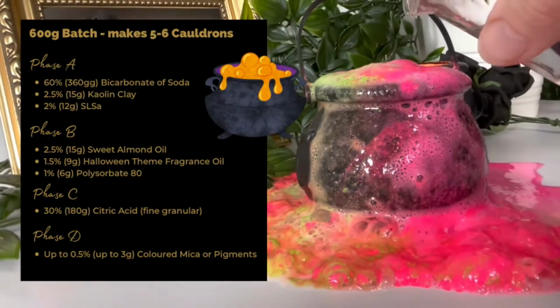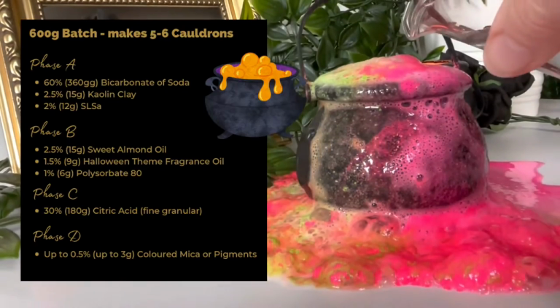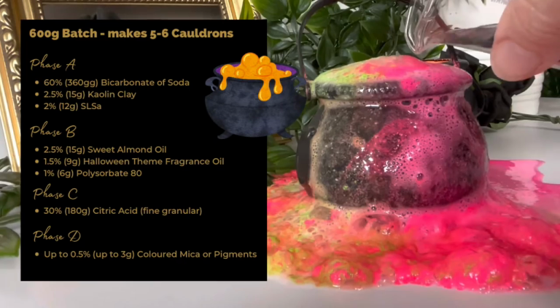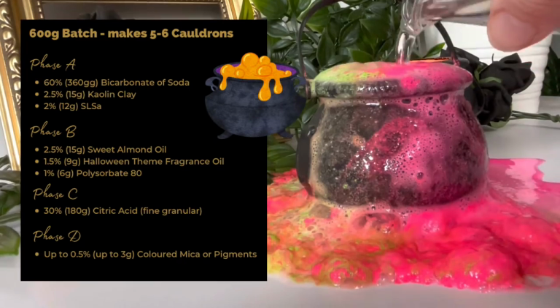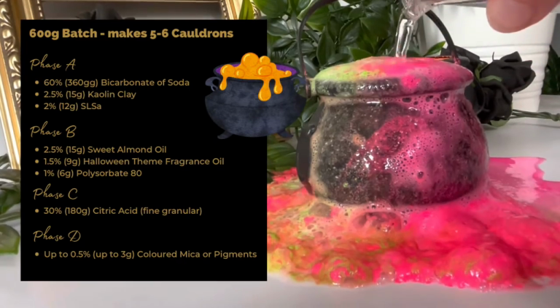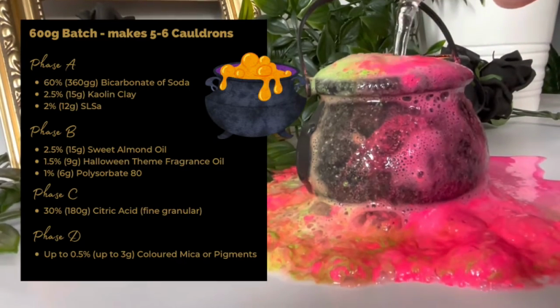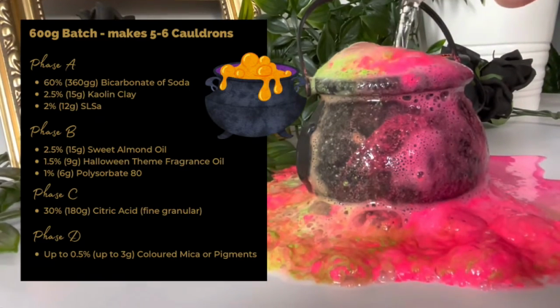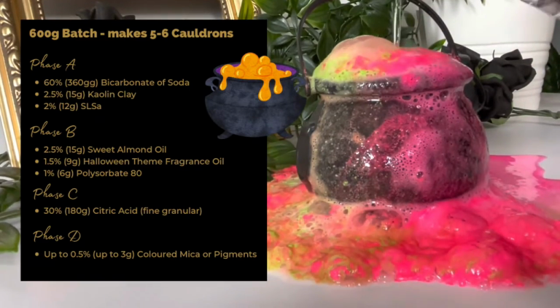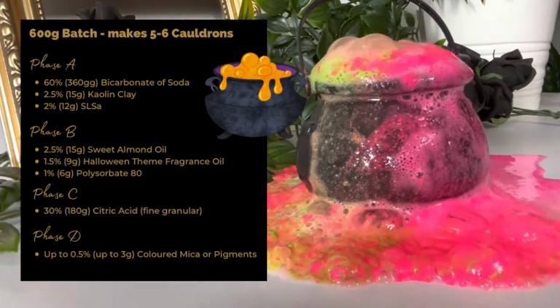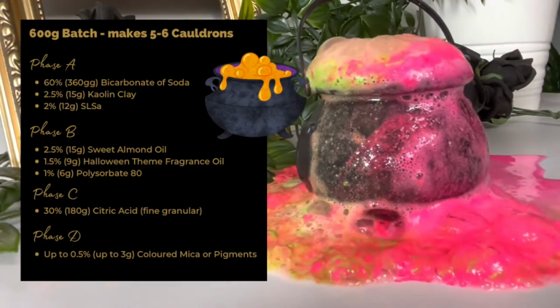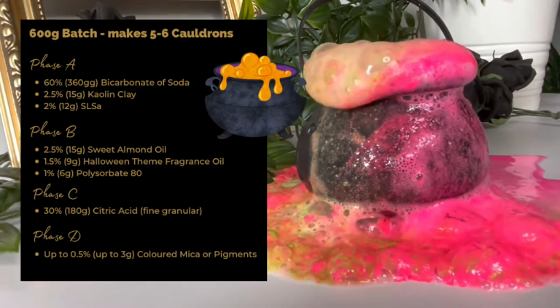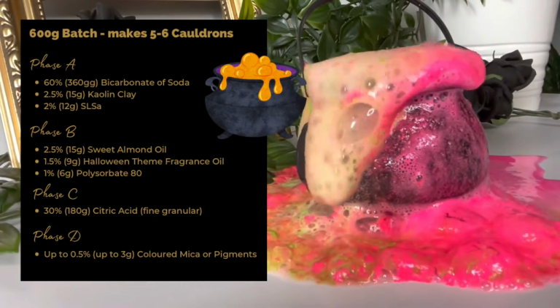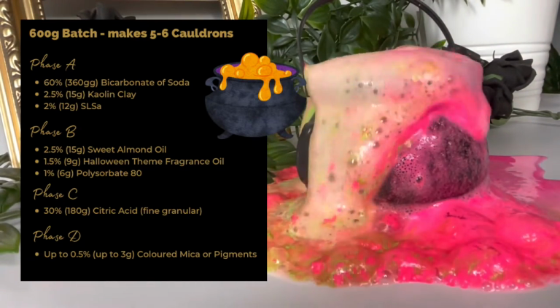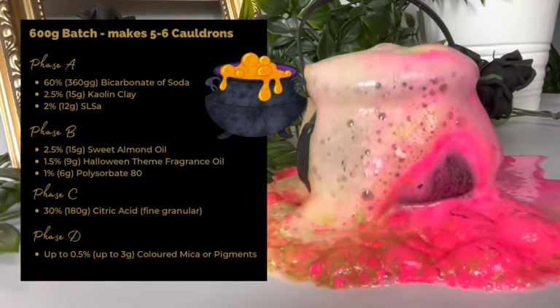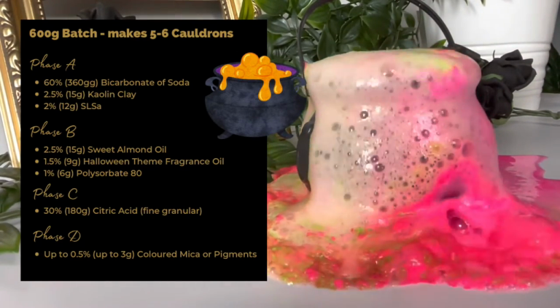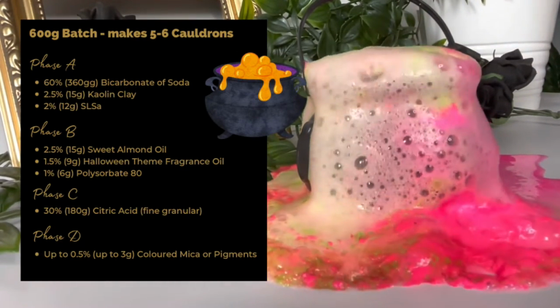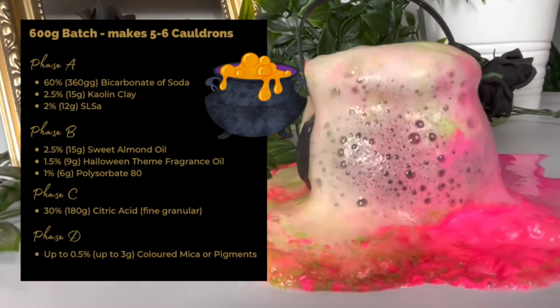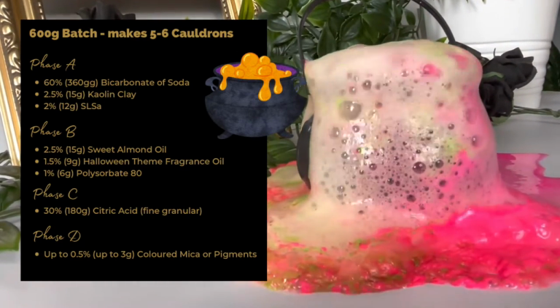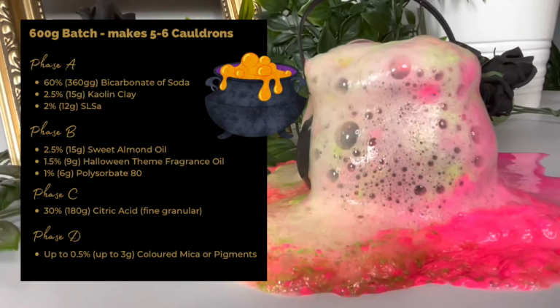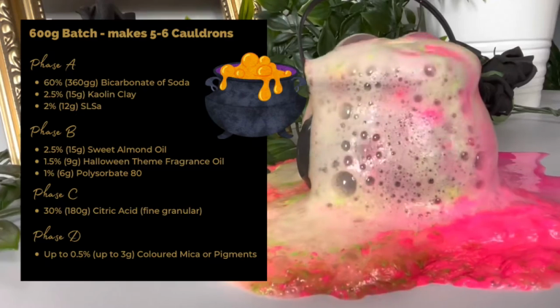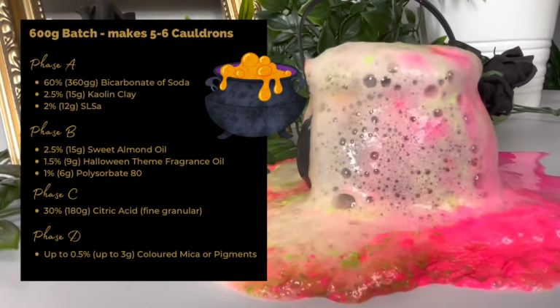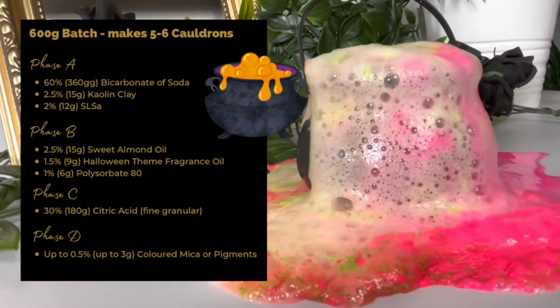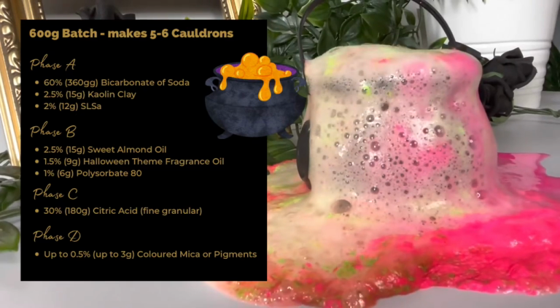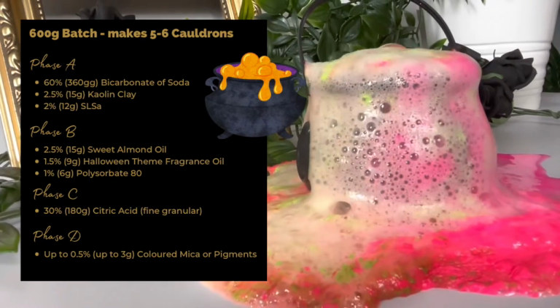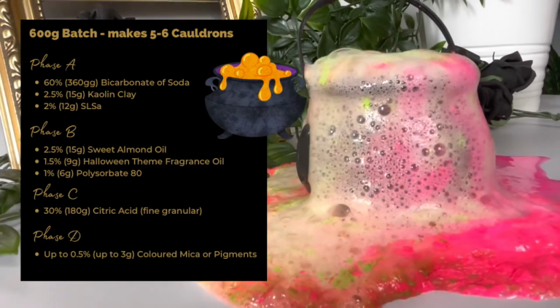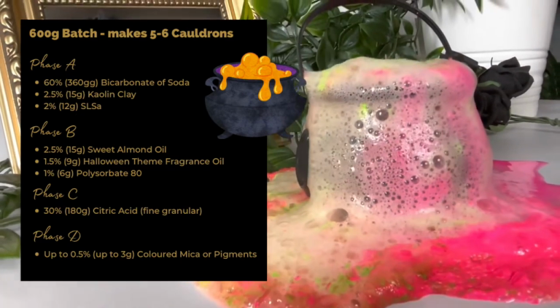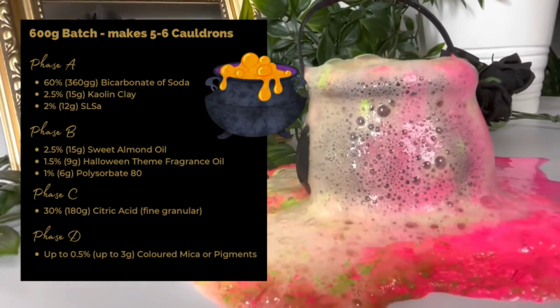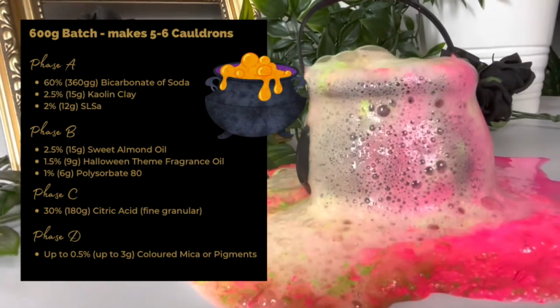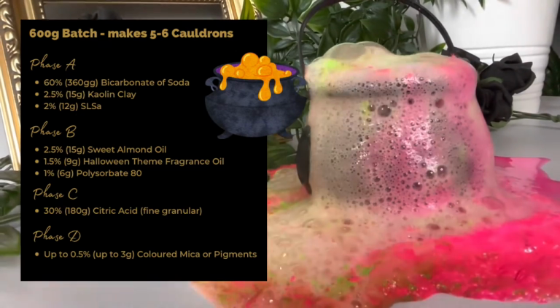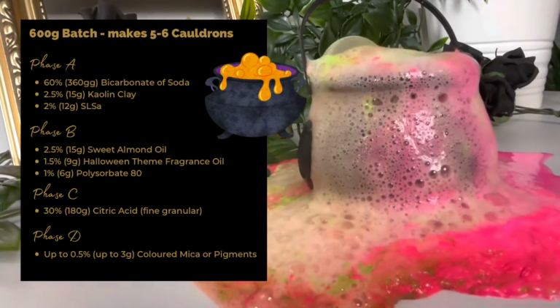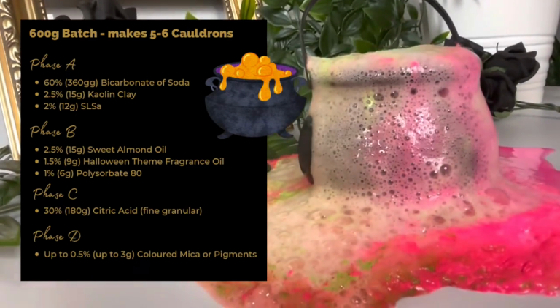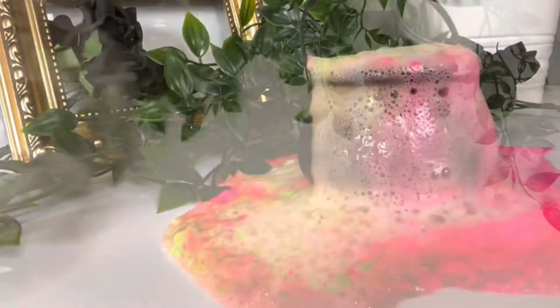This is our recipe for a 600 gram batch. It should make around five to six cauldrons depending on size, and you can find the link to the cauldrons in the description below.